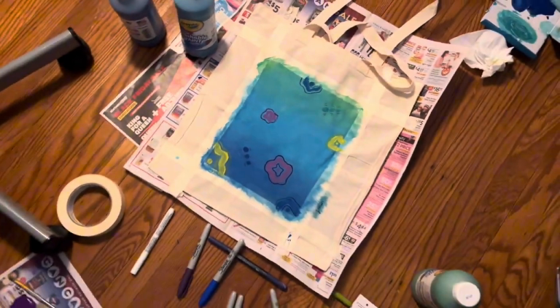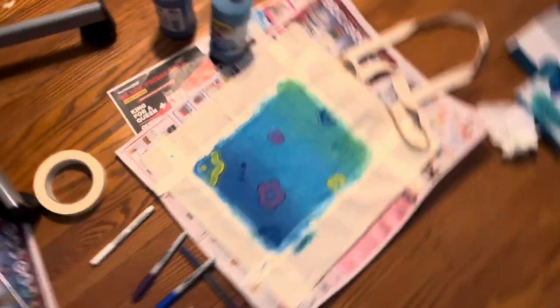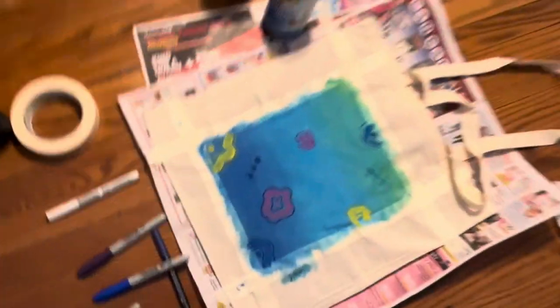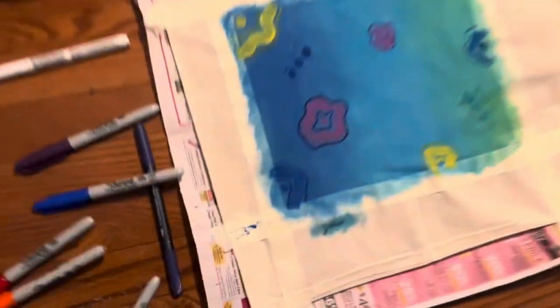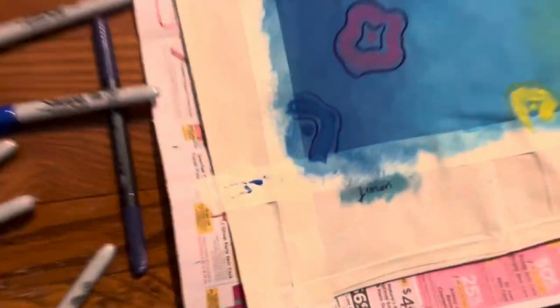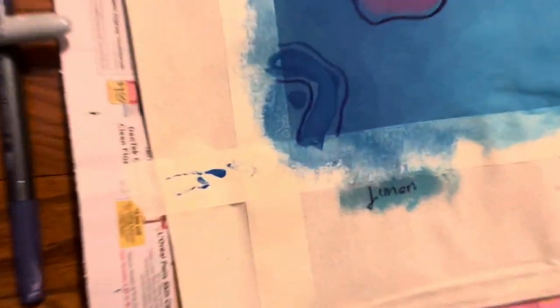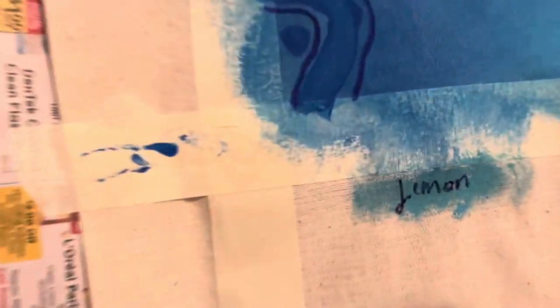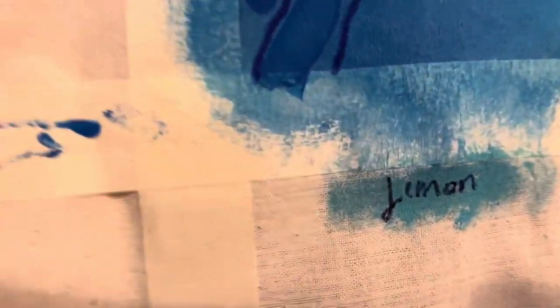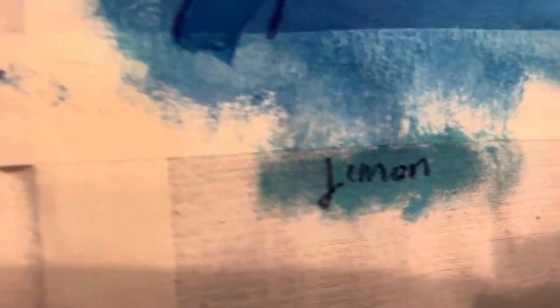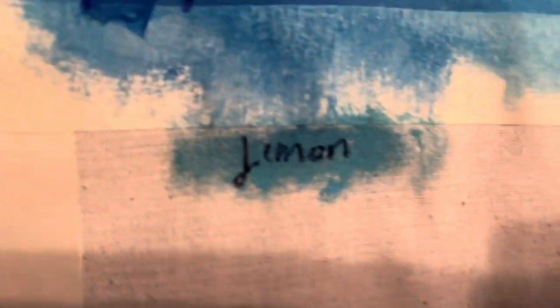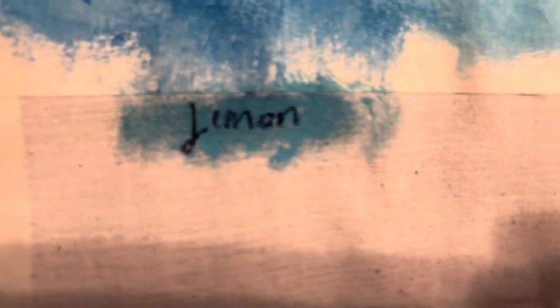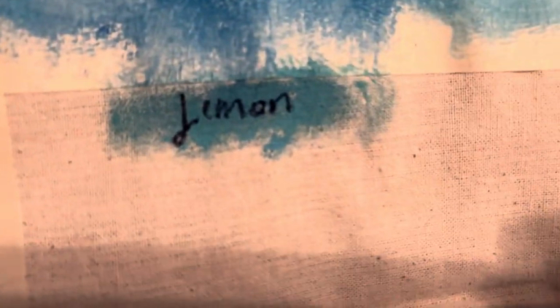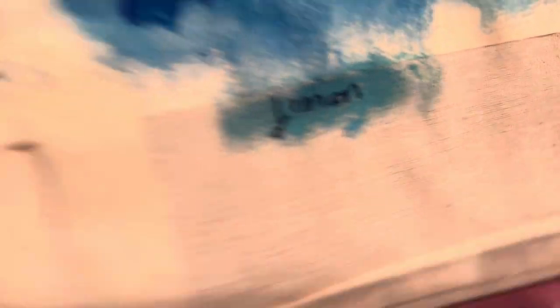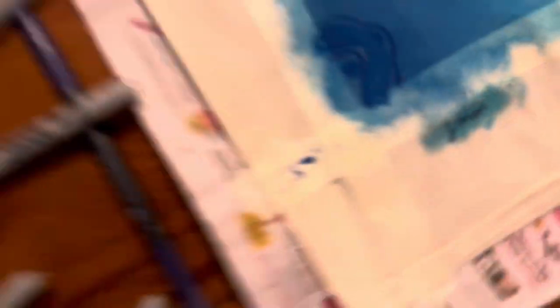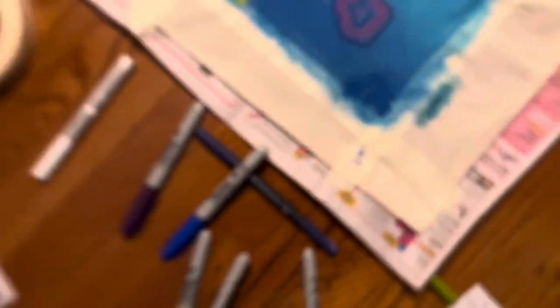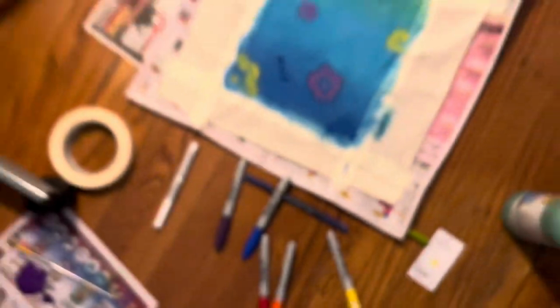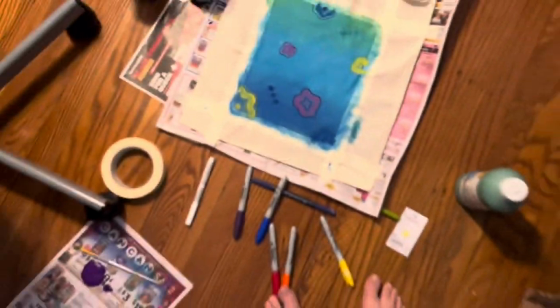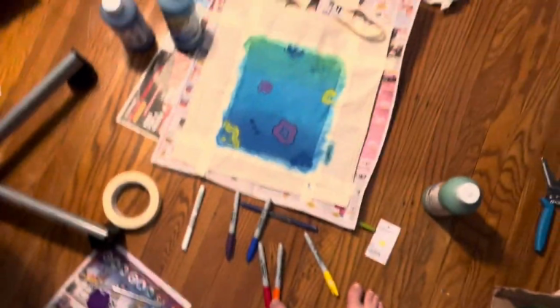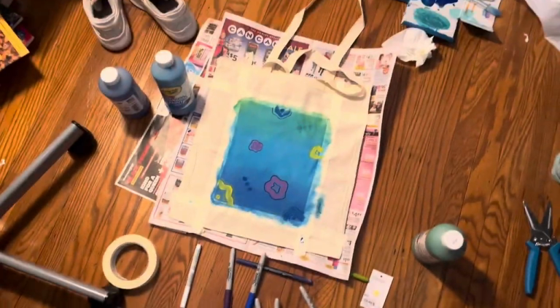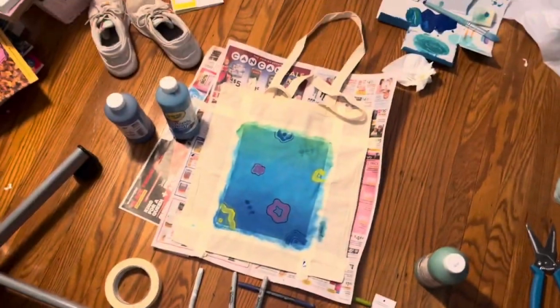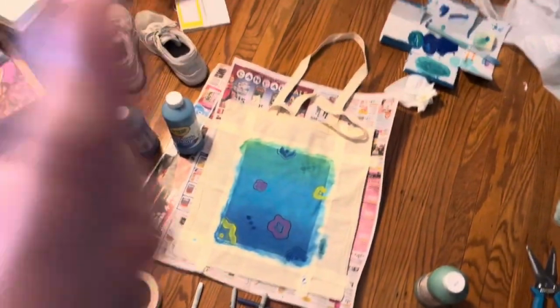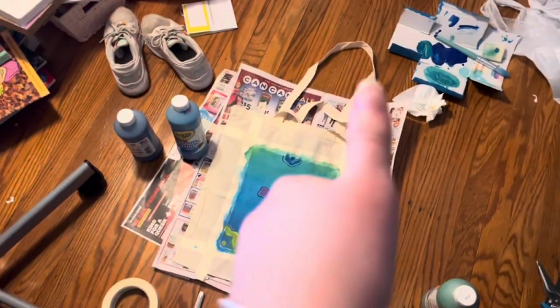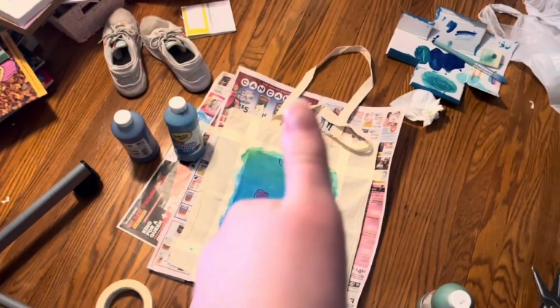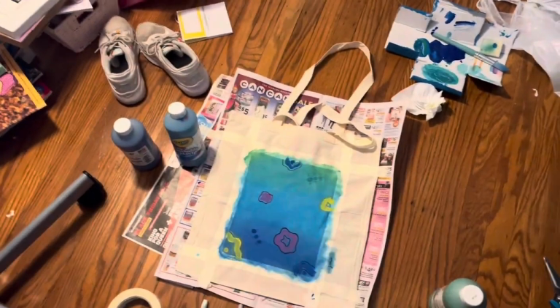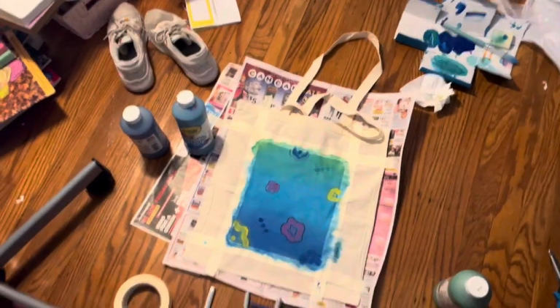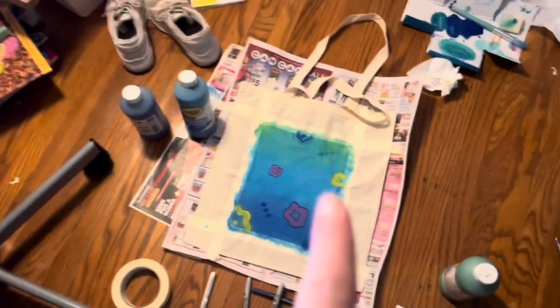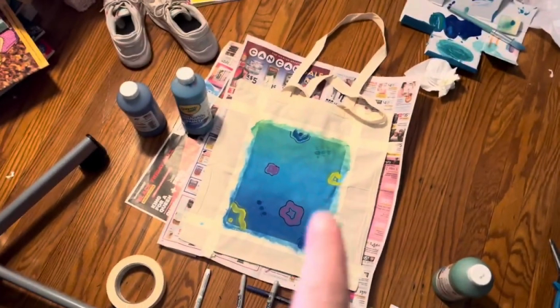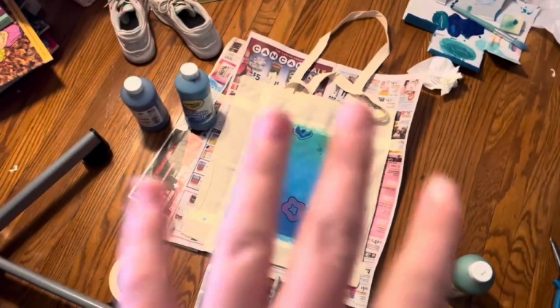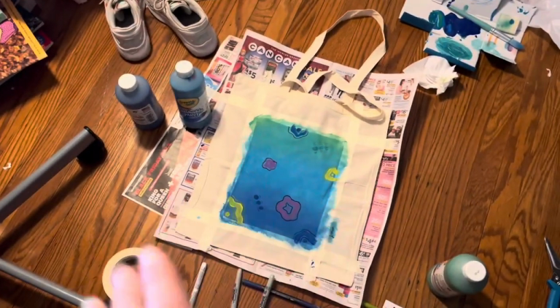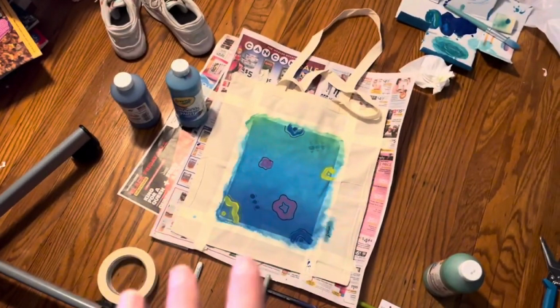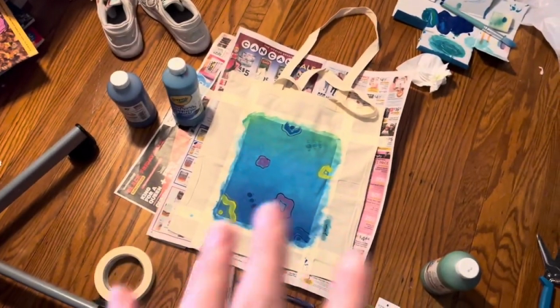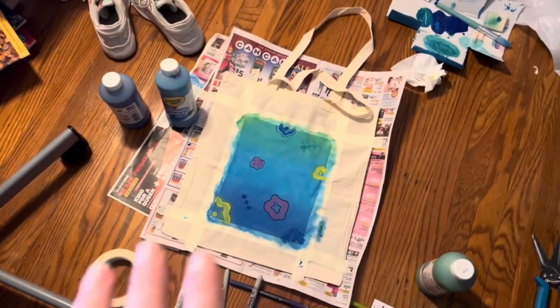And then I did my signature on the side. Now it's time to let this dry overnight.